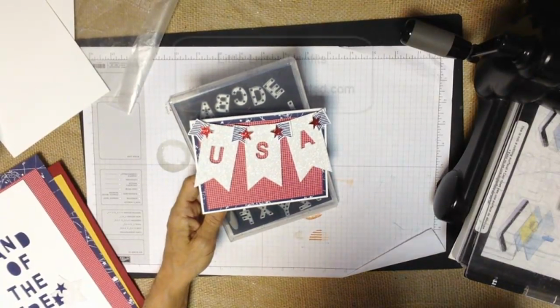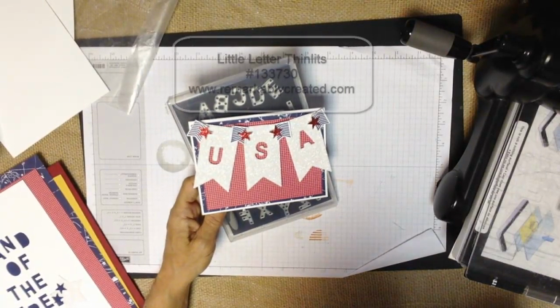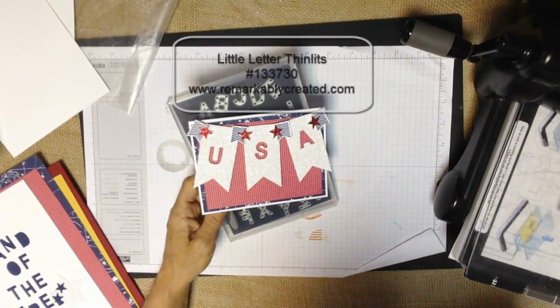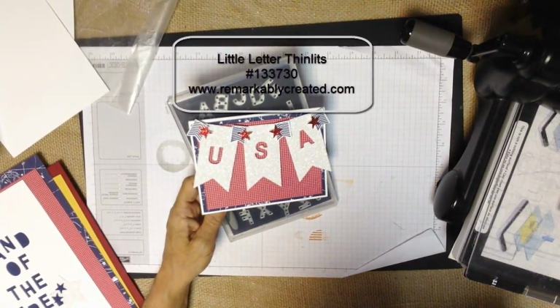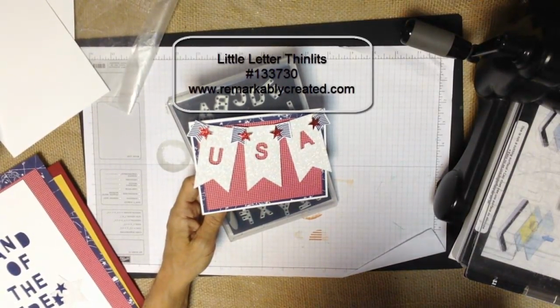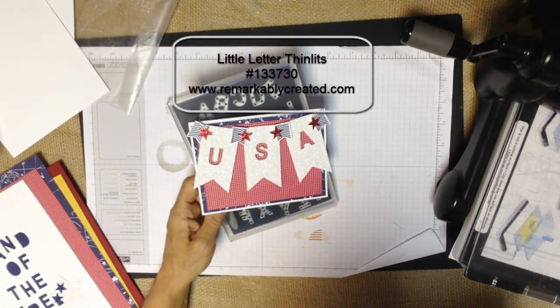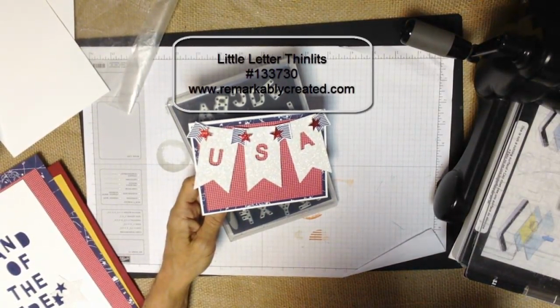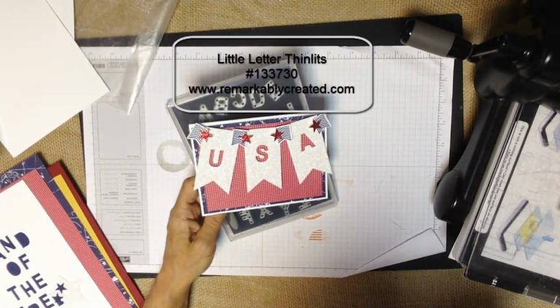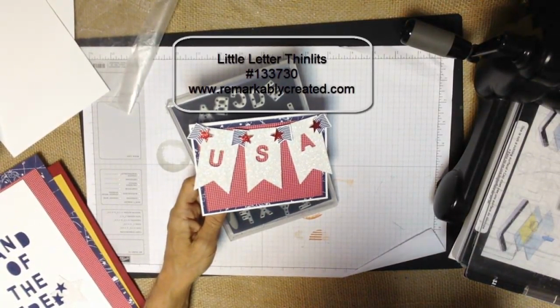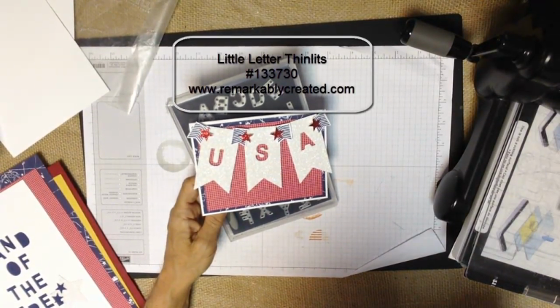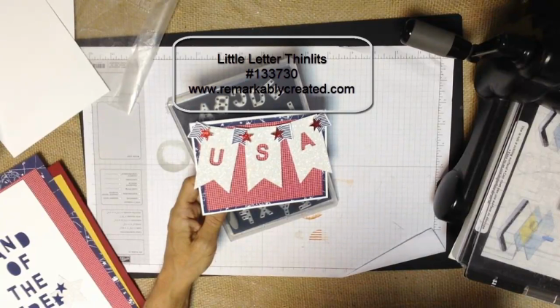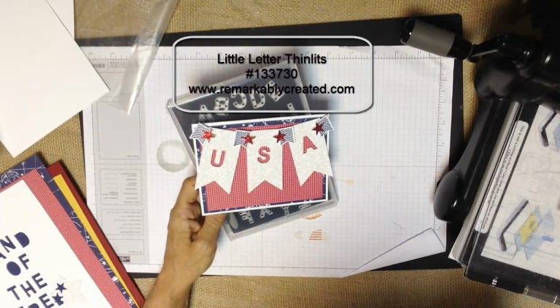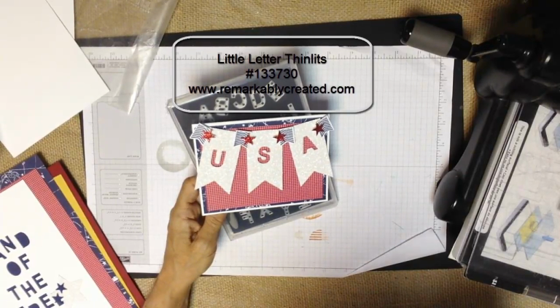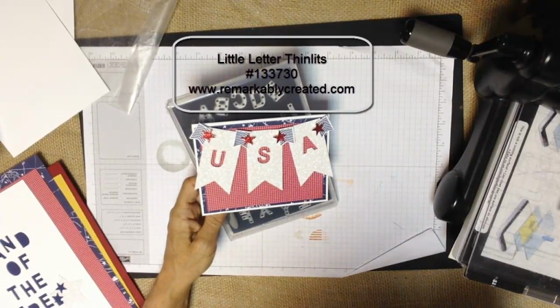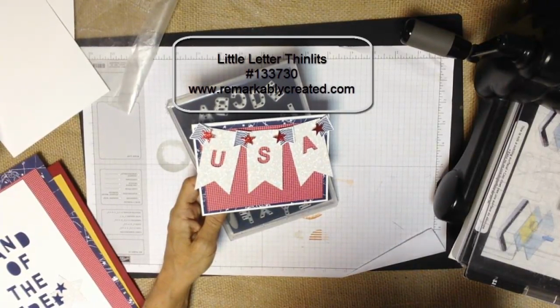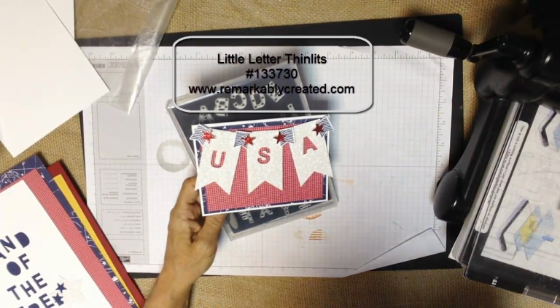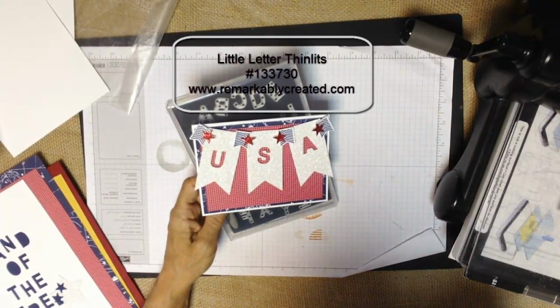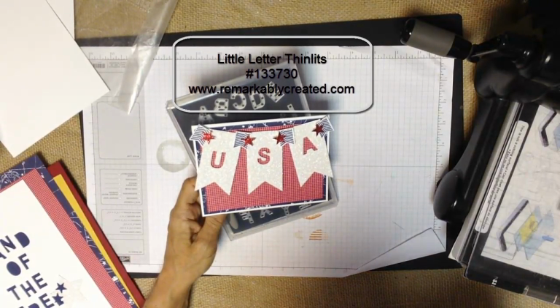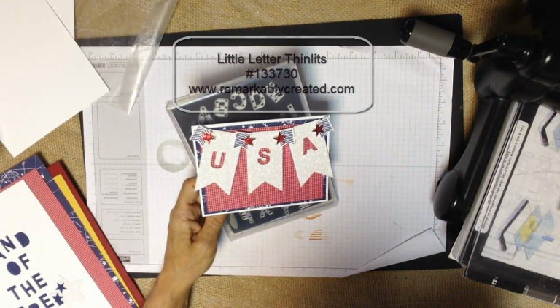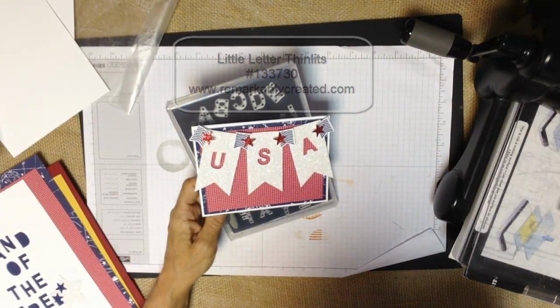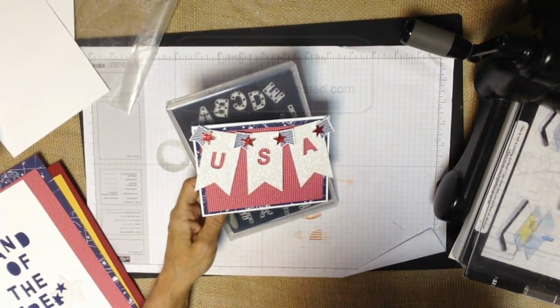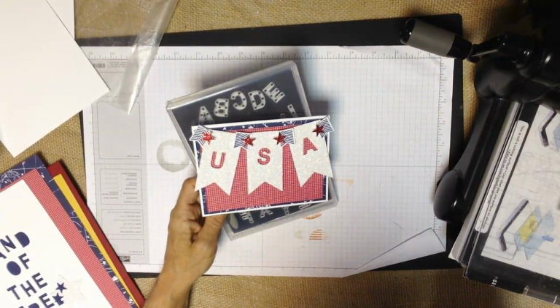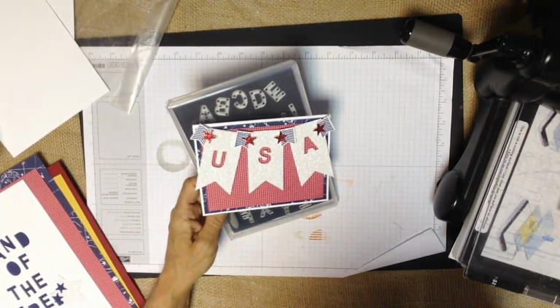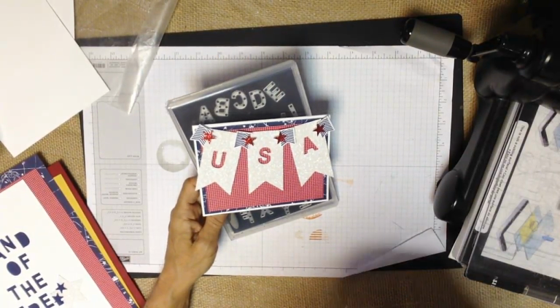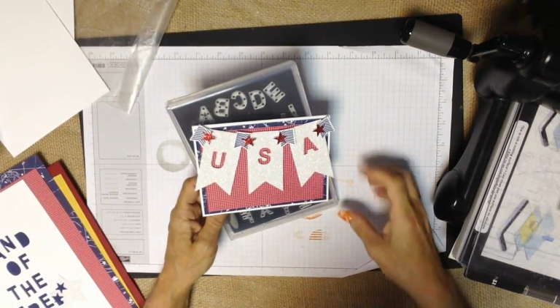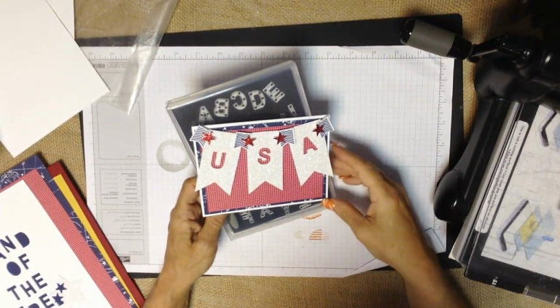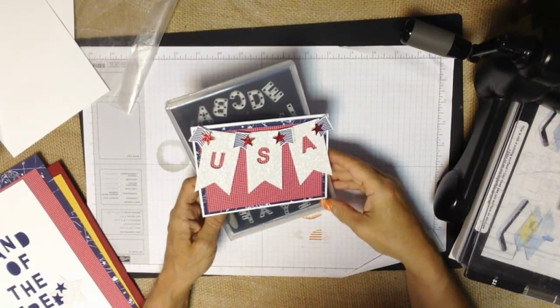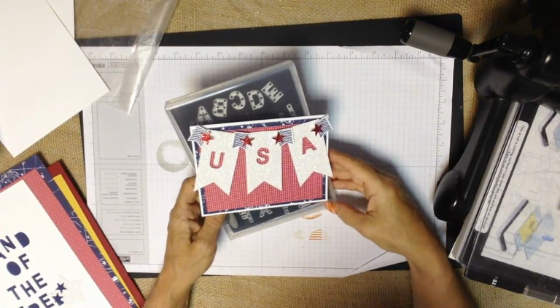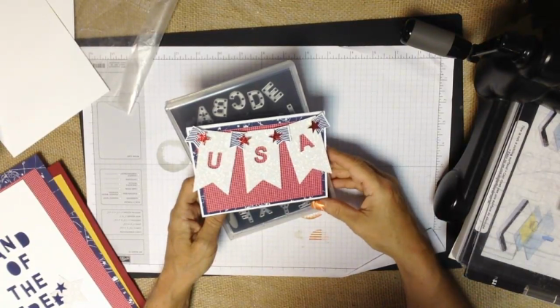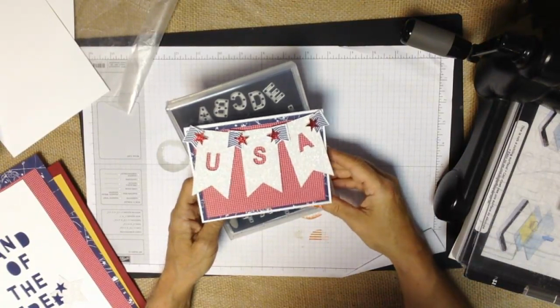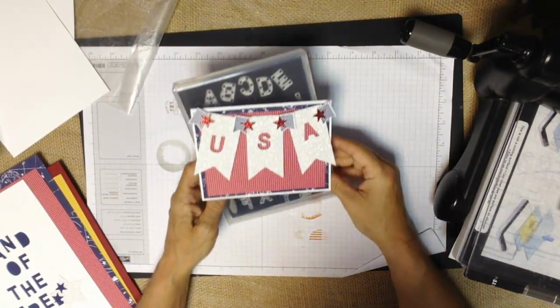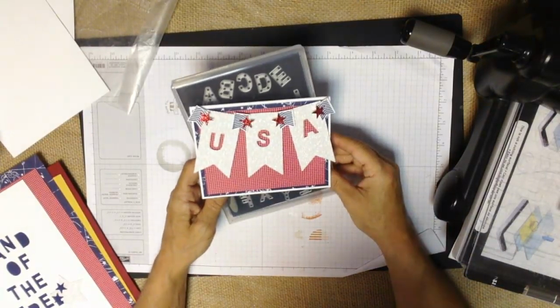Hi guys, it's Janet Wakelin with RemarkablyCreated.com. In today's One Take Wonder video, I am excited to show you my favorite product in the new 2014 Stampin' Up! catalog.